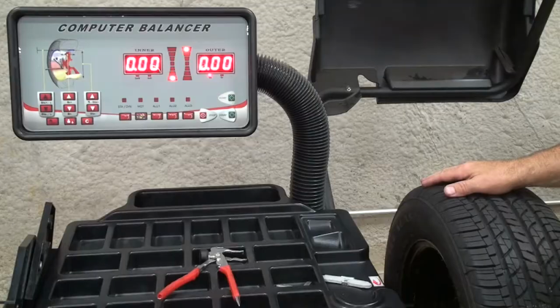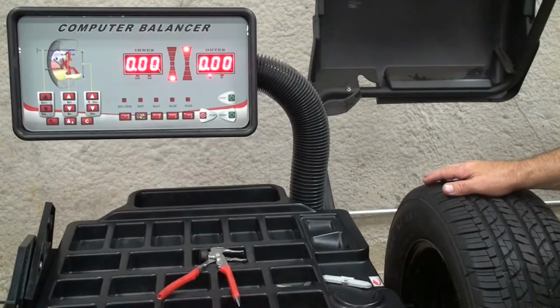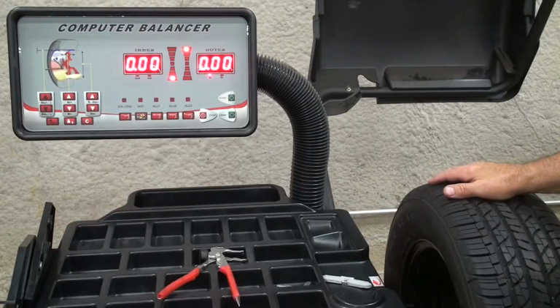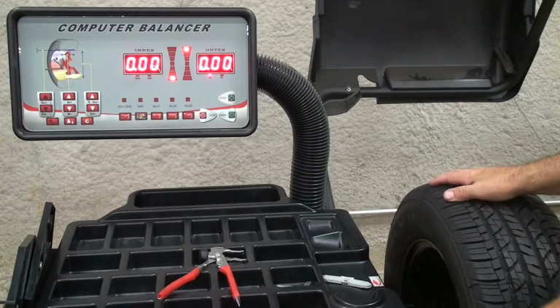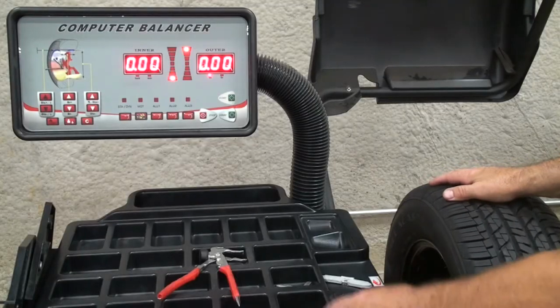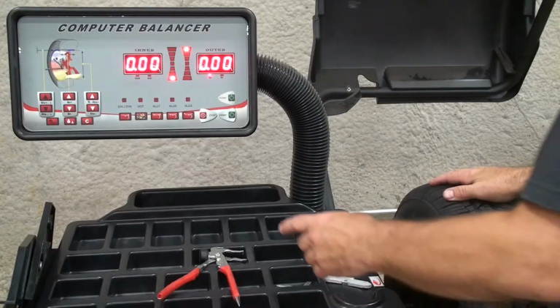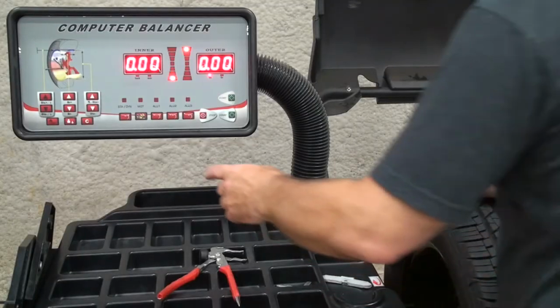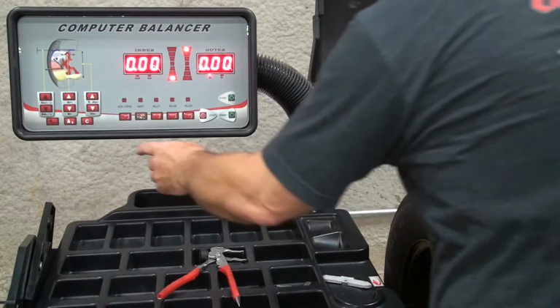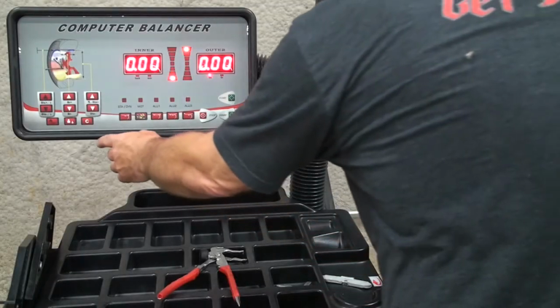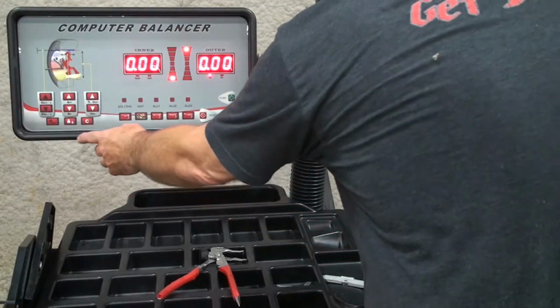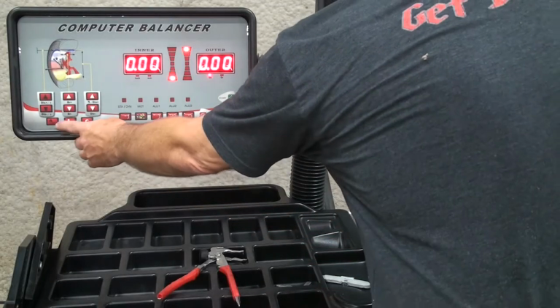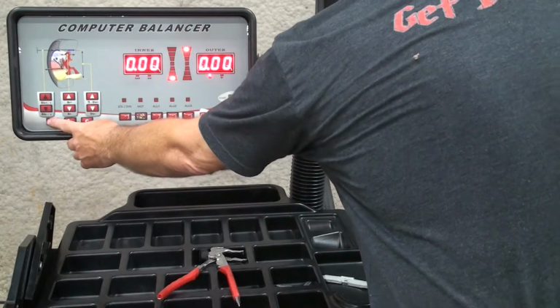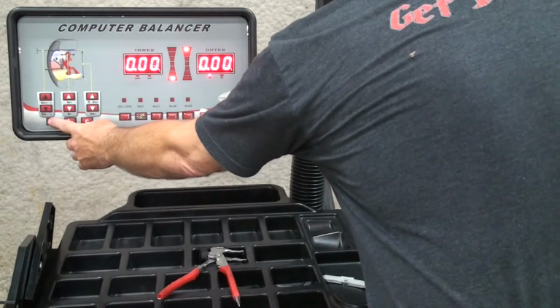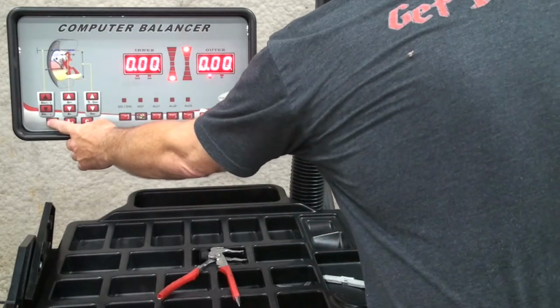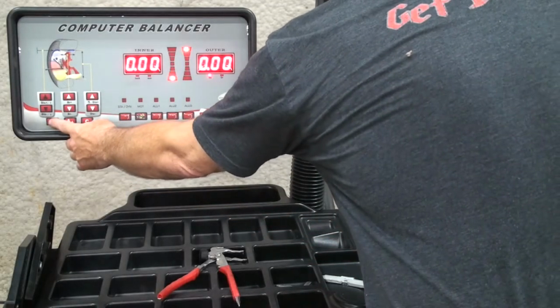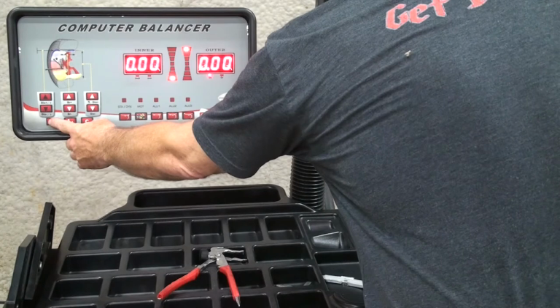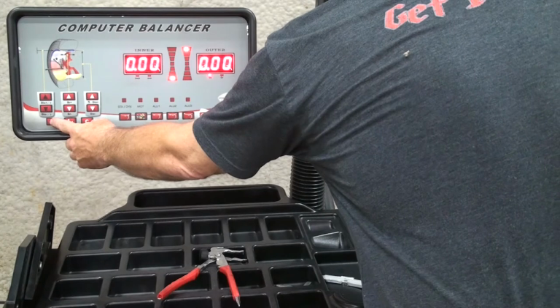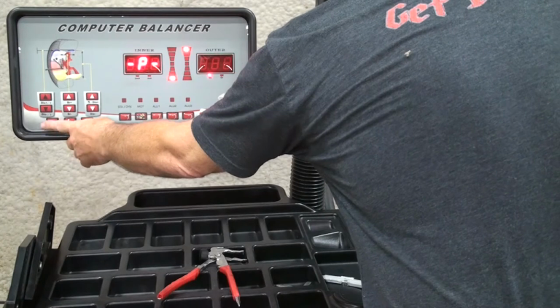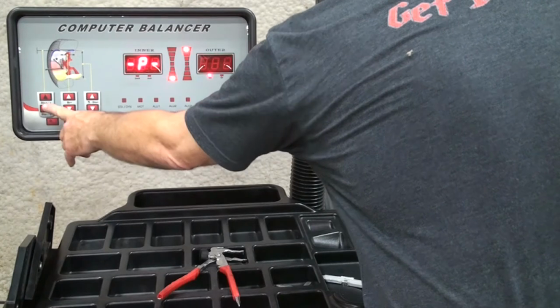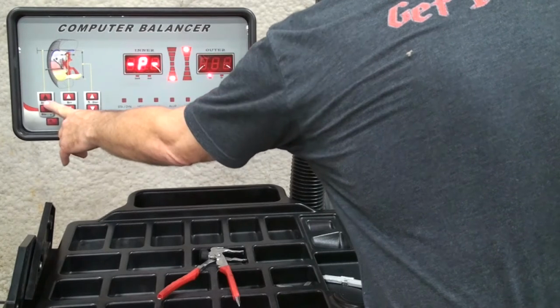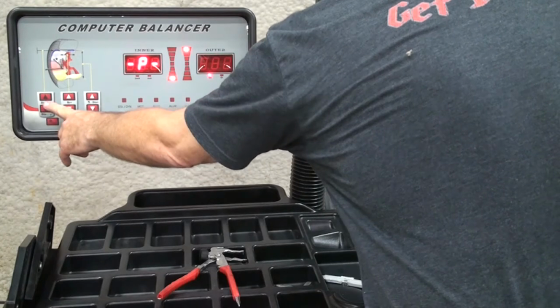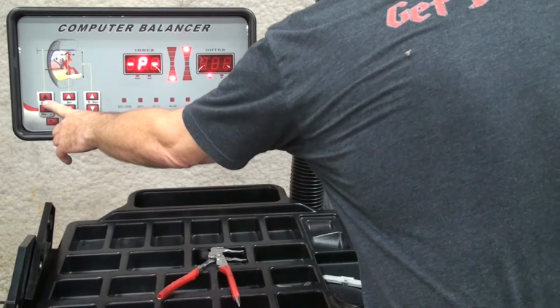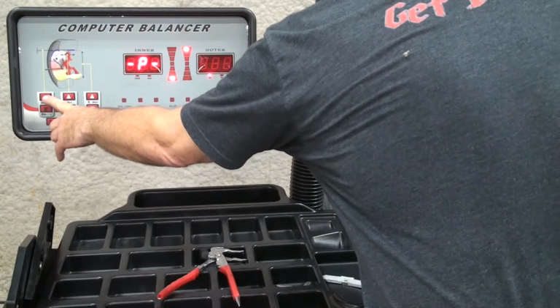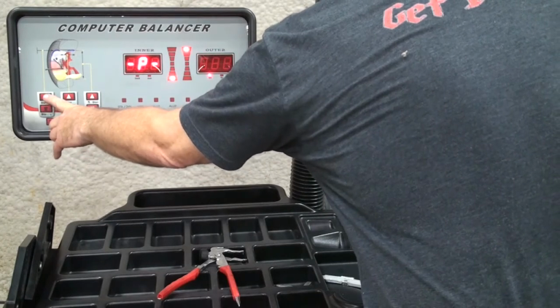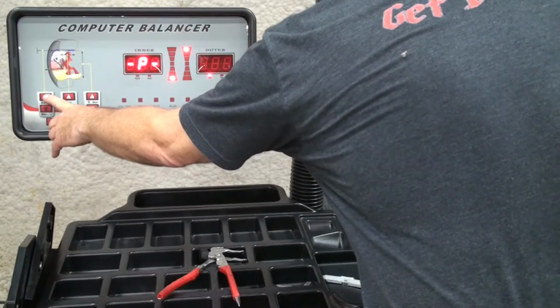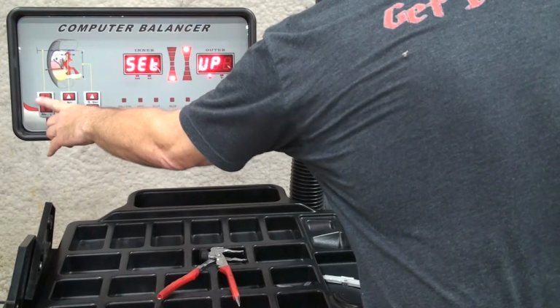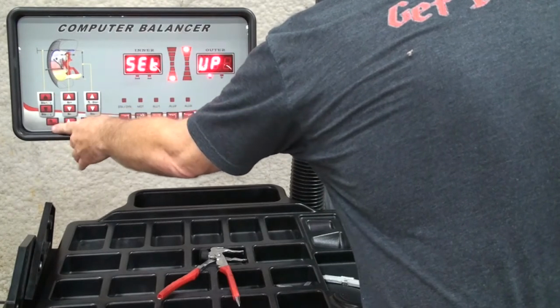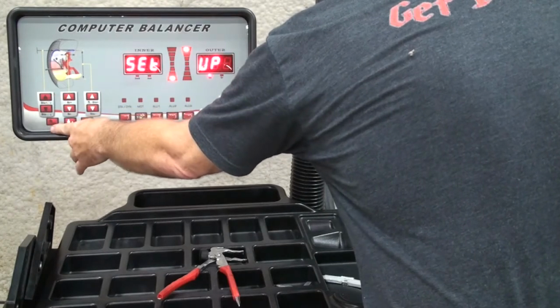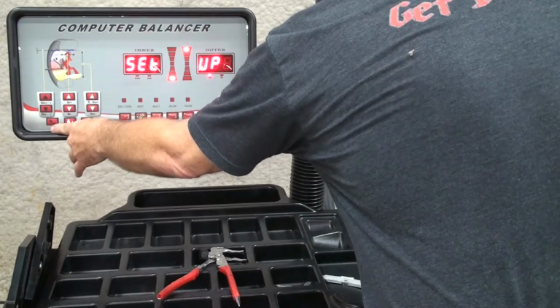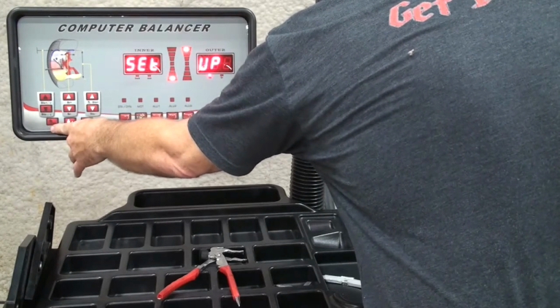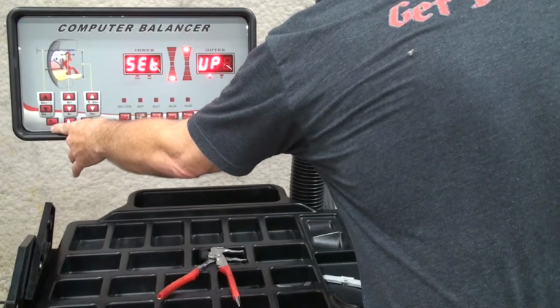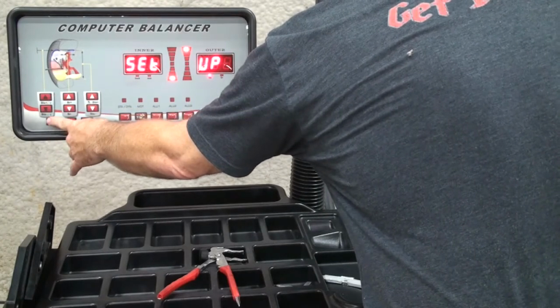In order to start the calibration procedure, first you will press the home key once, the distance plus key once, then the home key twice.